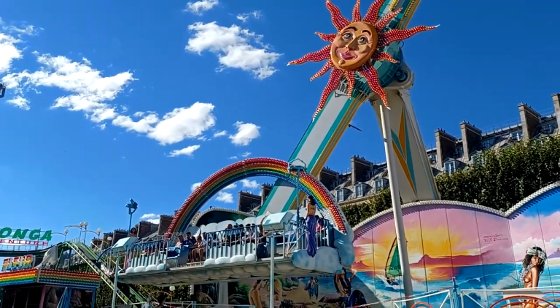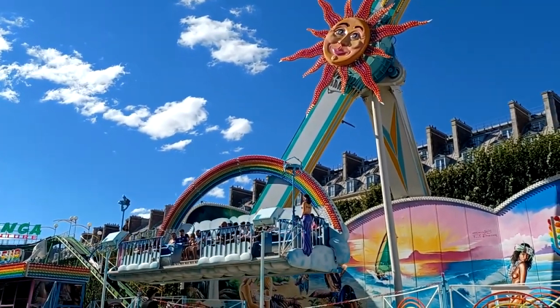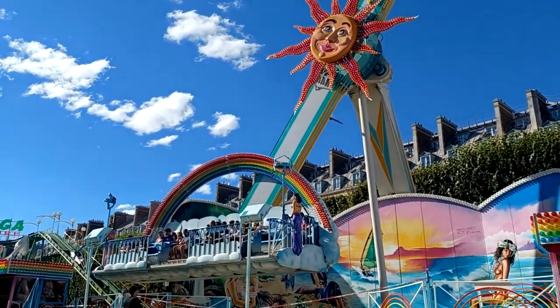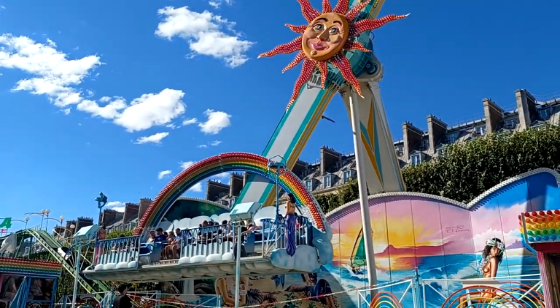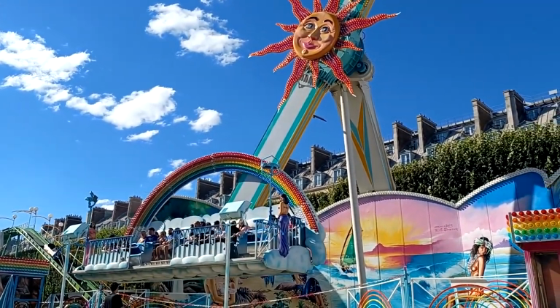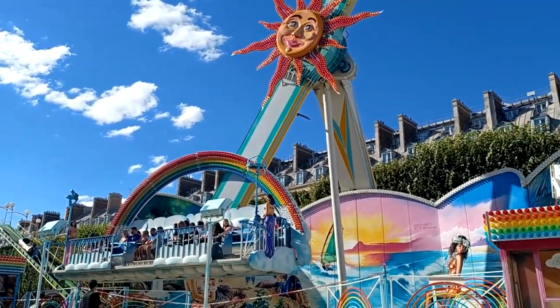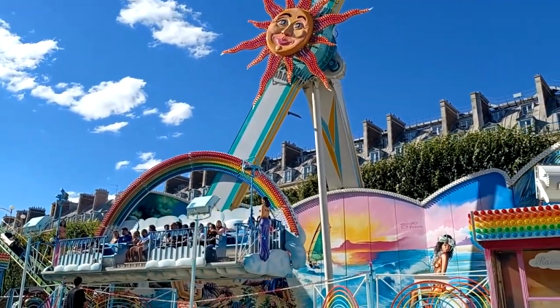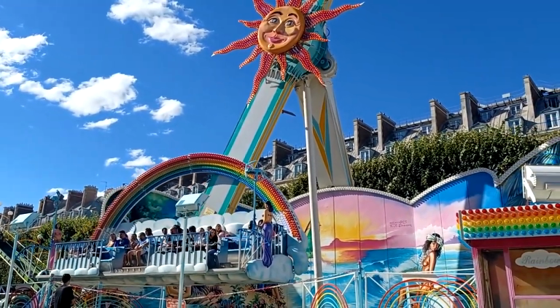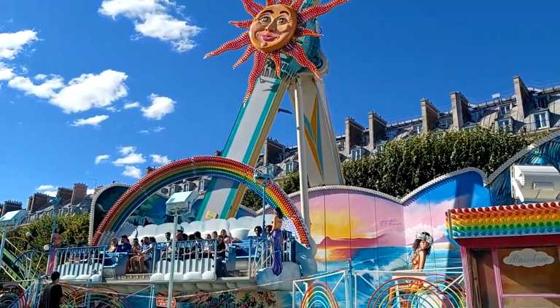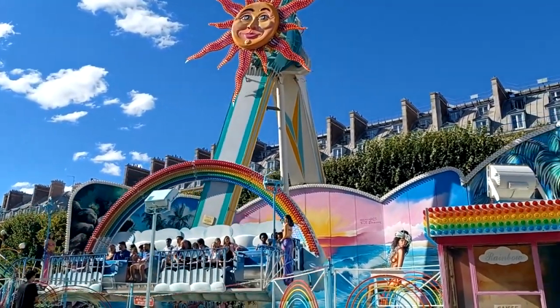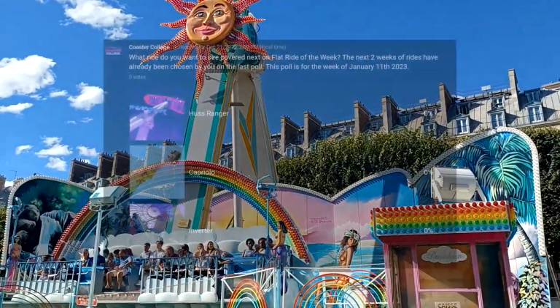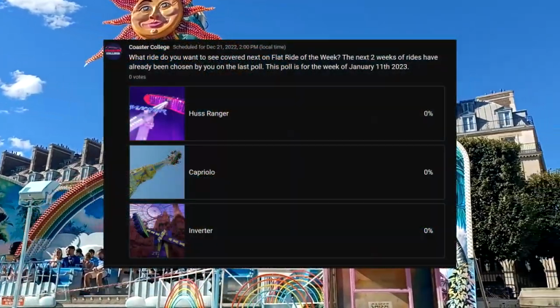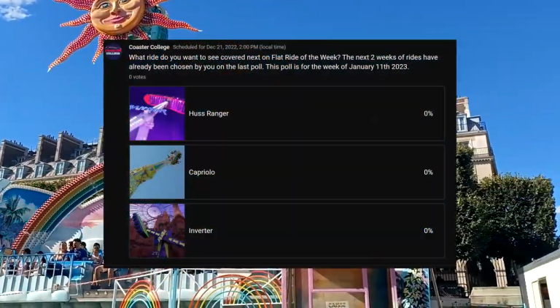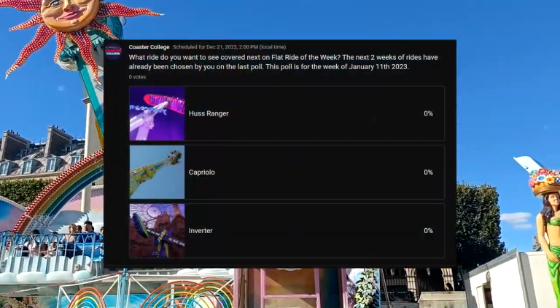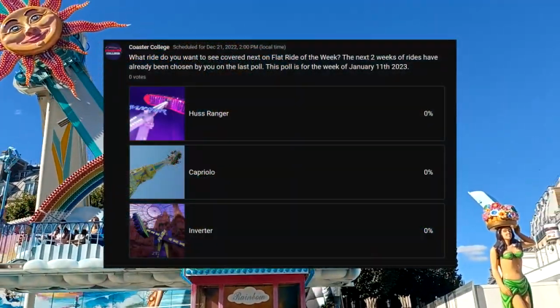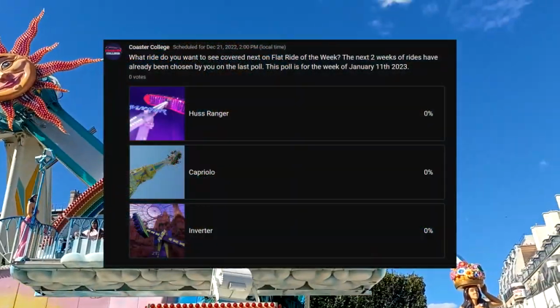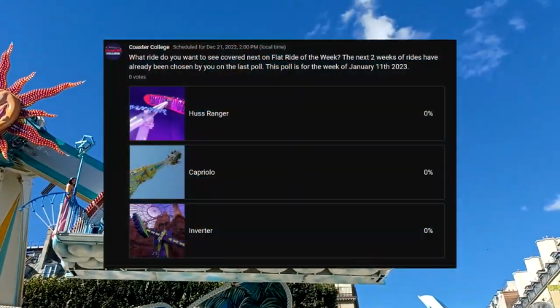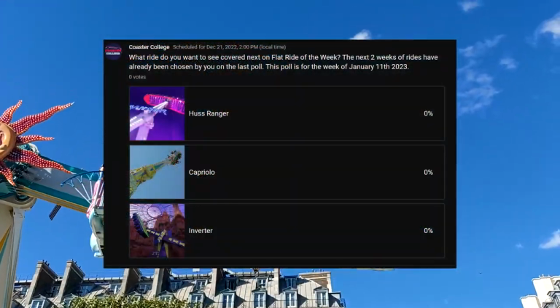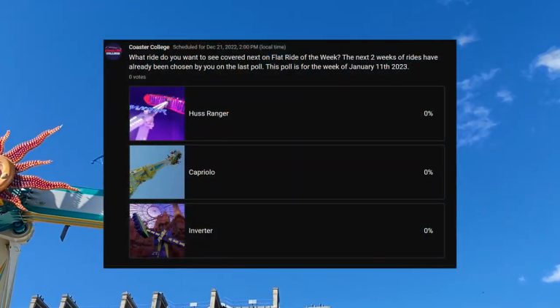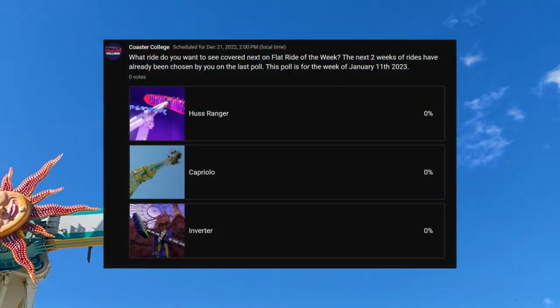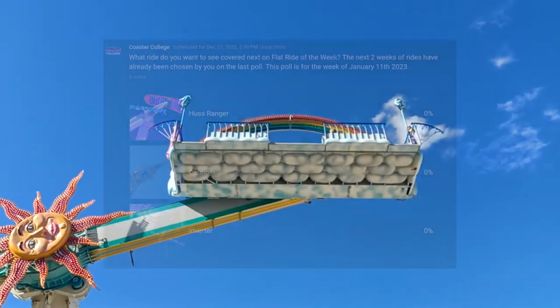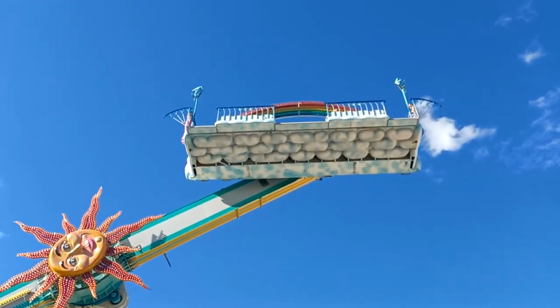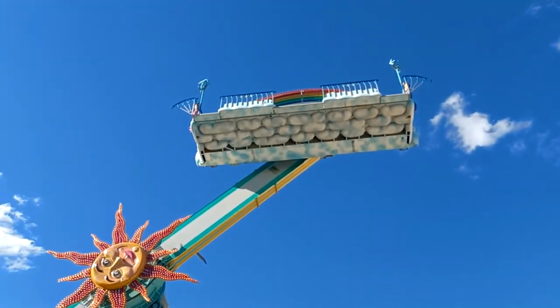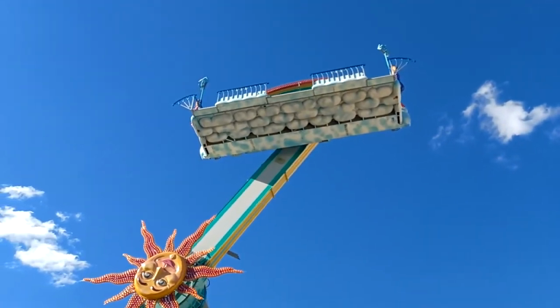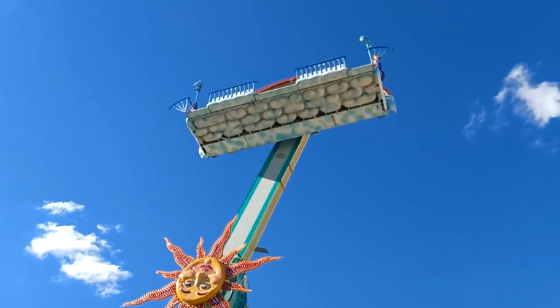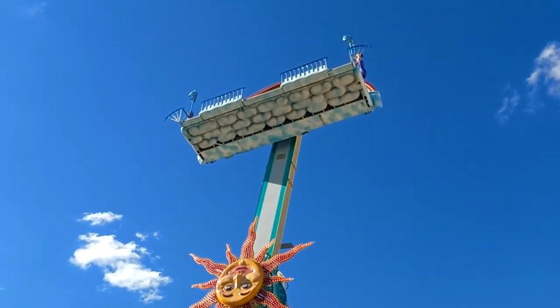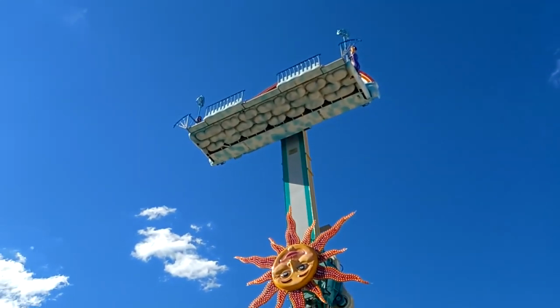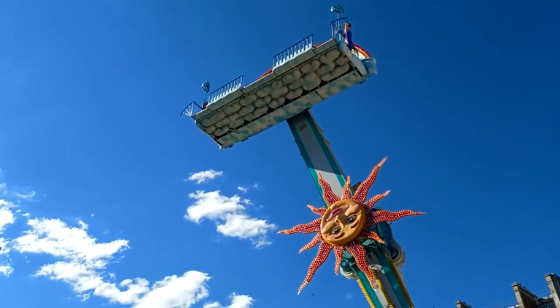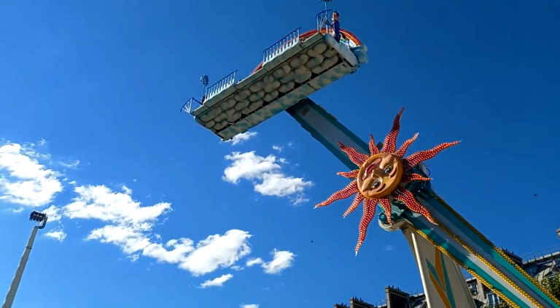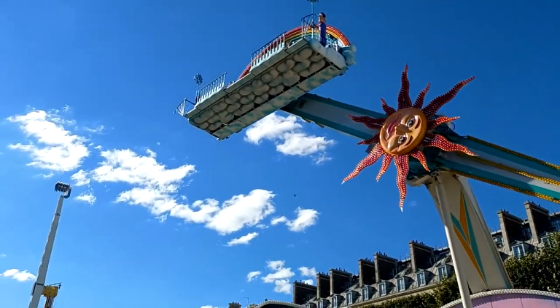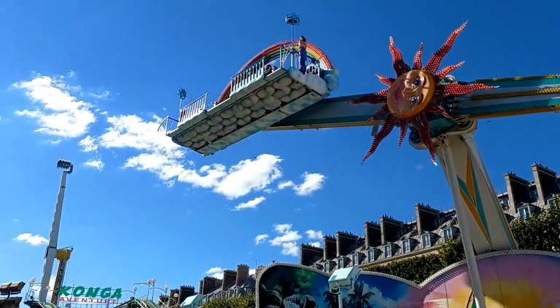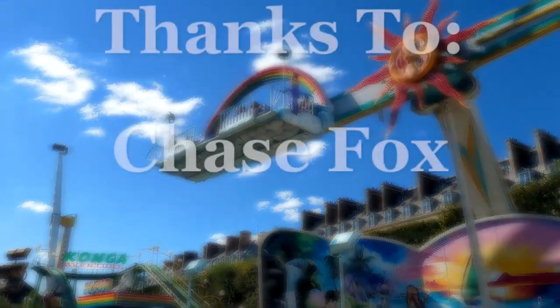That about covers everything we have to say about the Huss Rainbow. Don't forget to head over to the channel community page to vote for what ride you'd like to see on Flat Ride of the Week next. We hope you enjoyed the first episode of Flat Ride of the Week Season 3, and we'll see you next week.